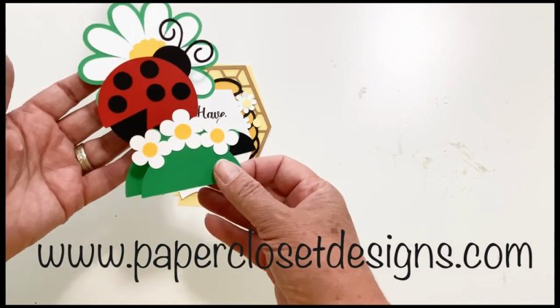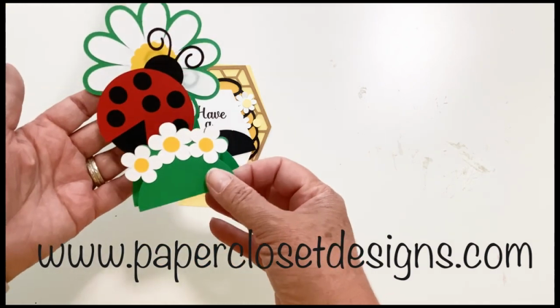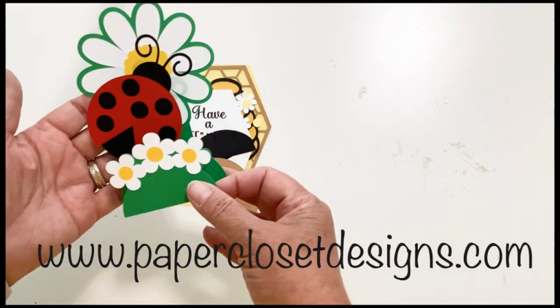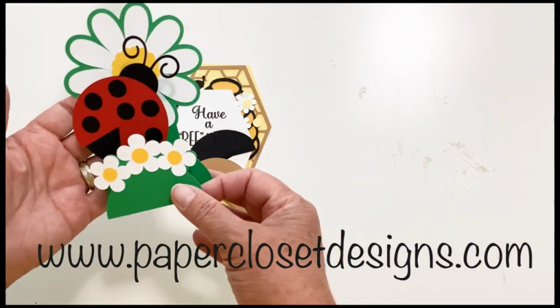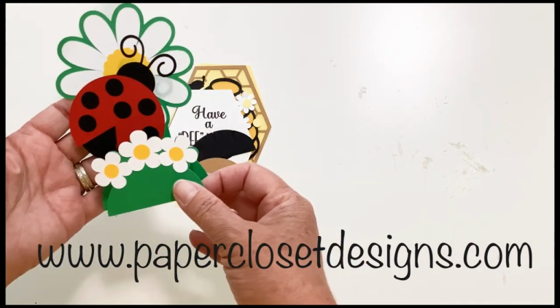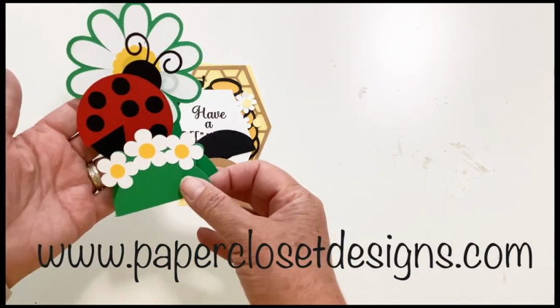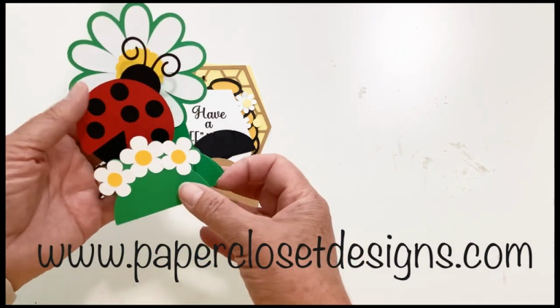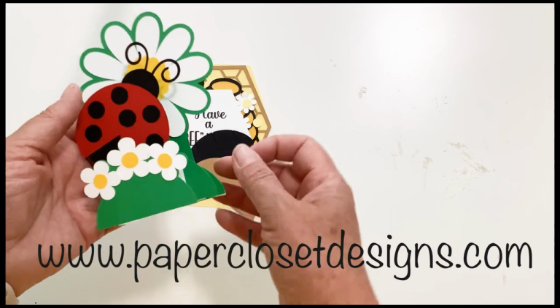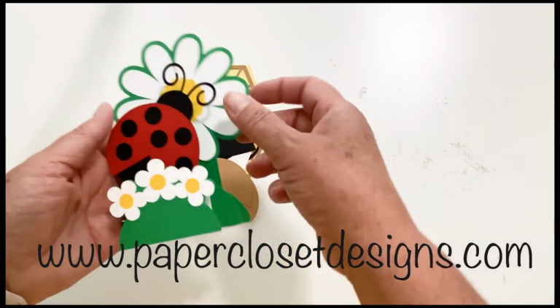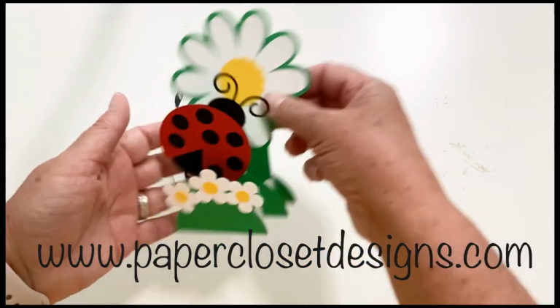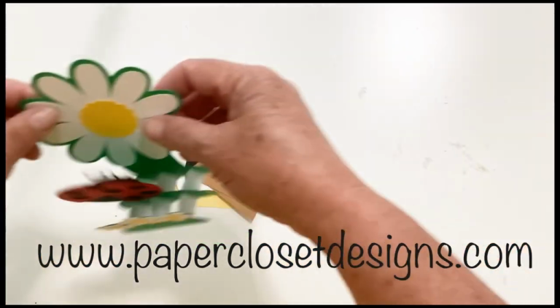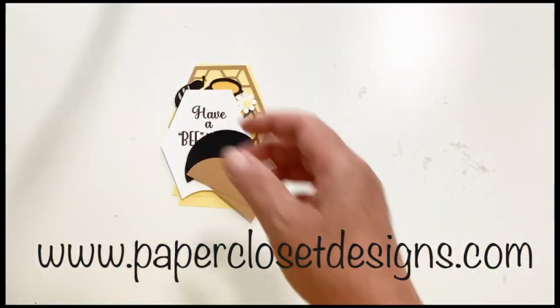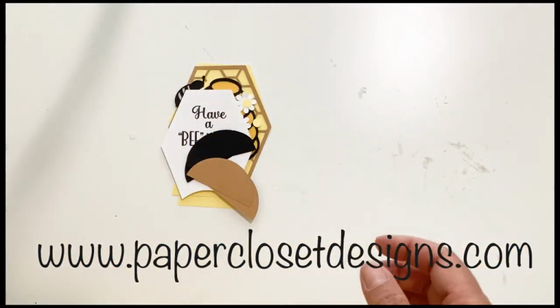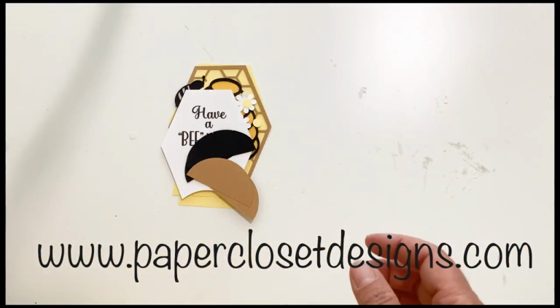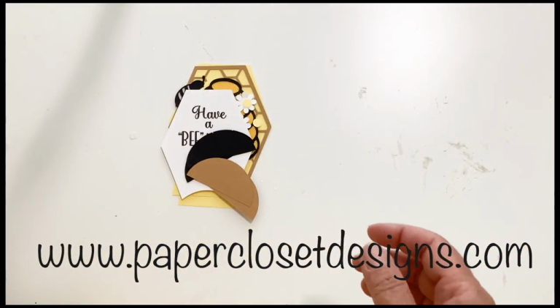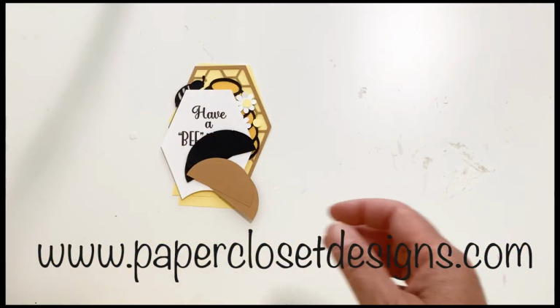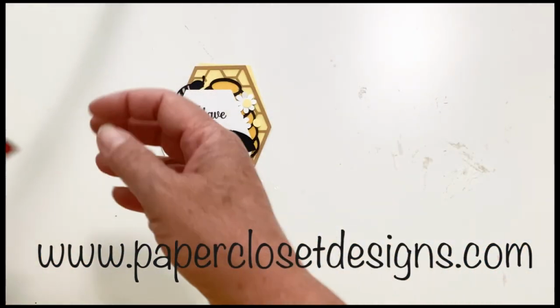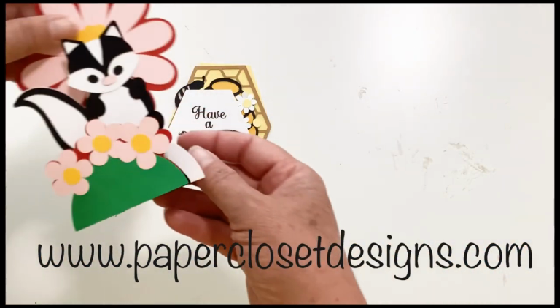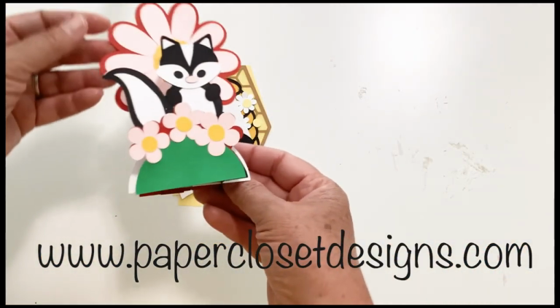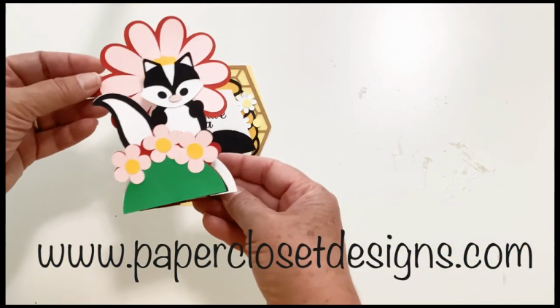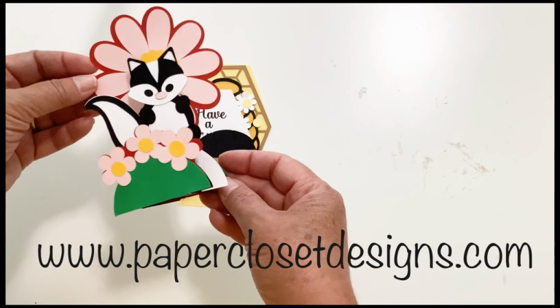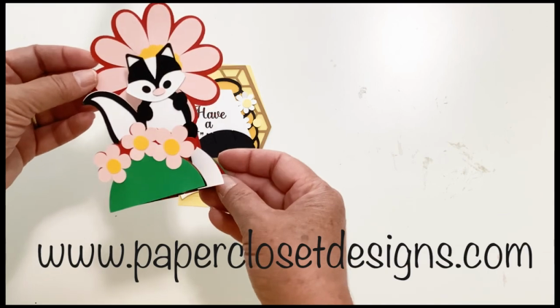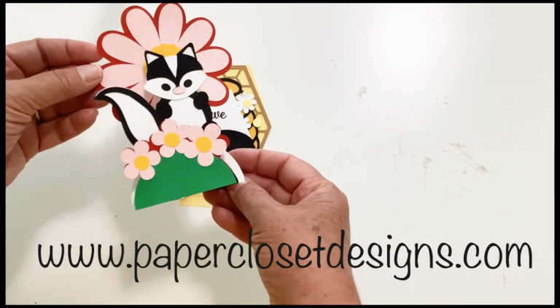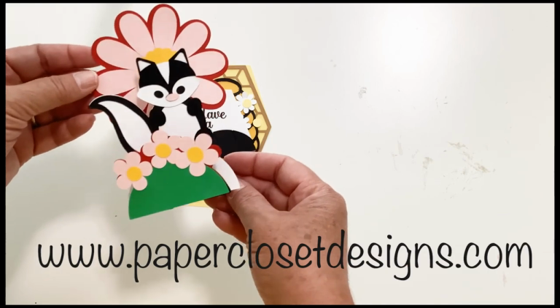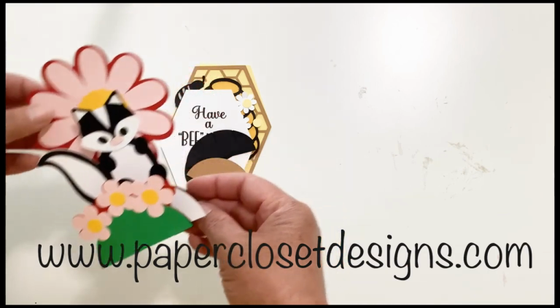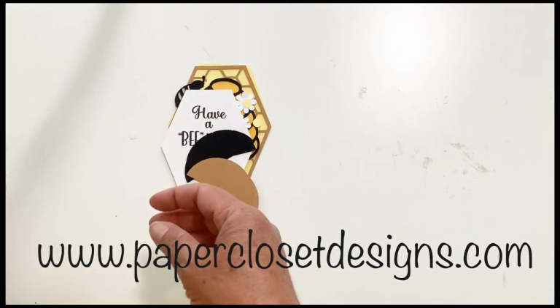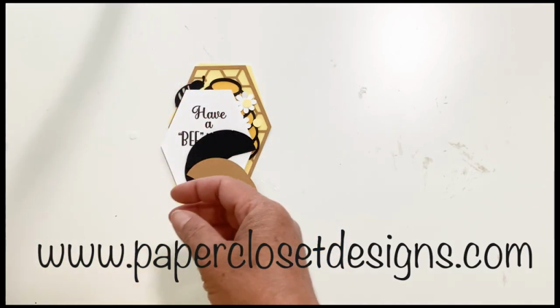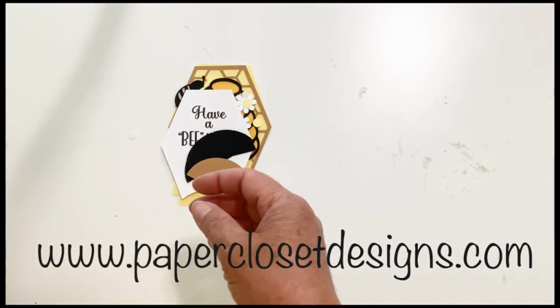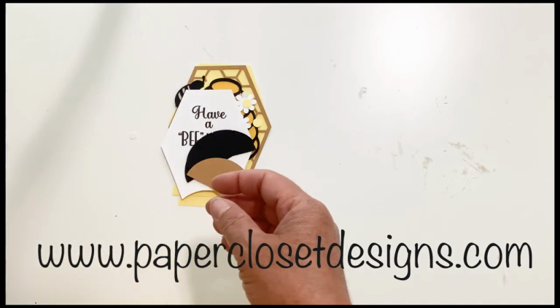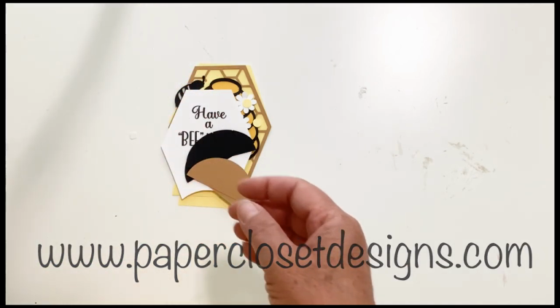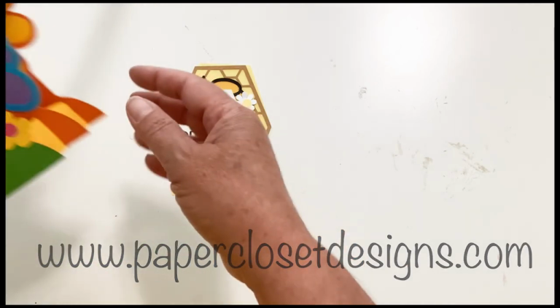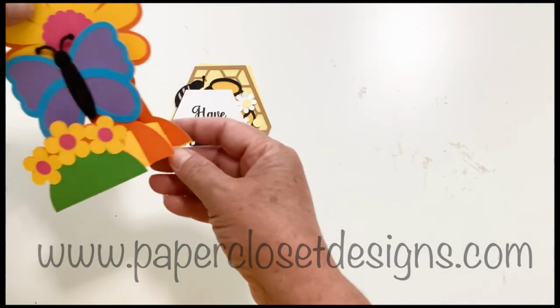So this is our ladybug. This is our skunk. And this is the butterfly.